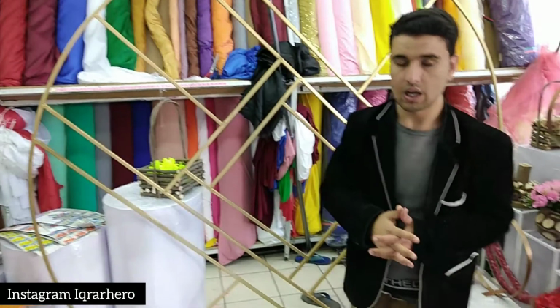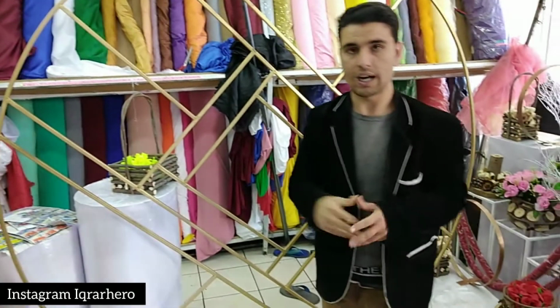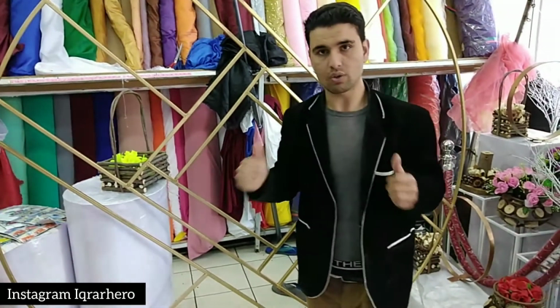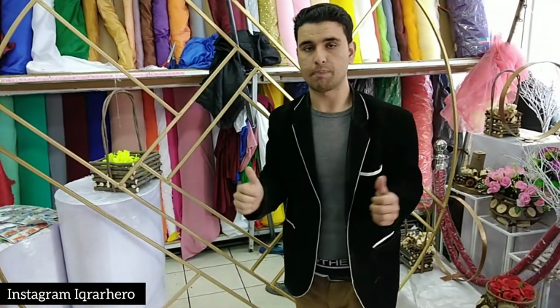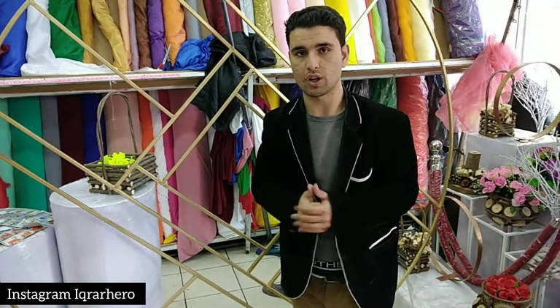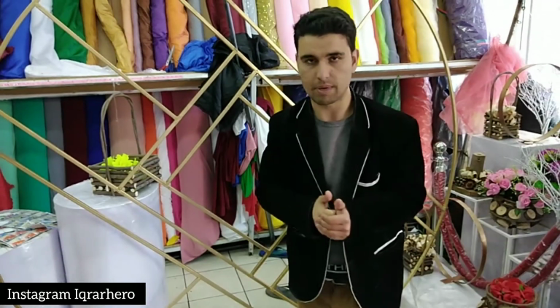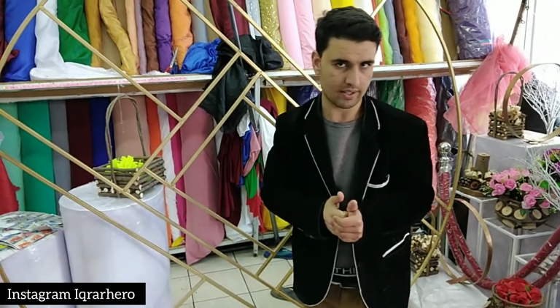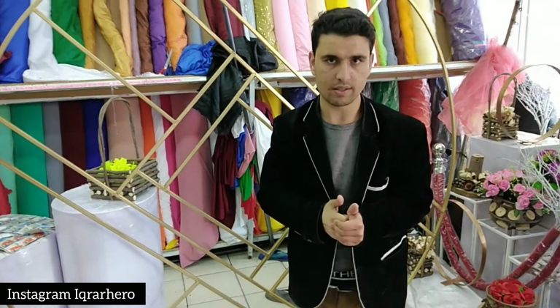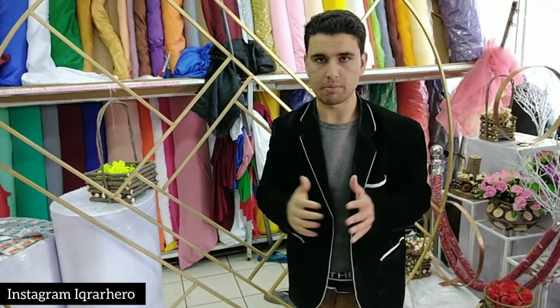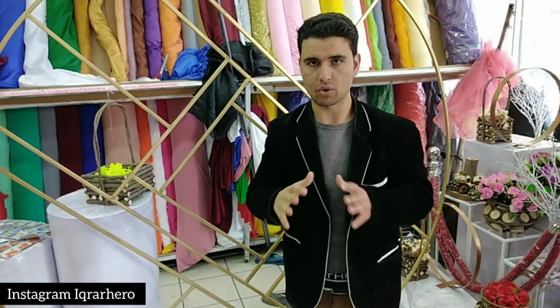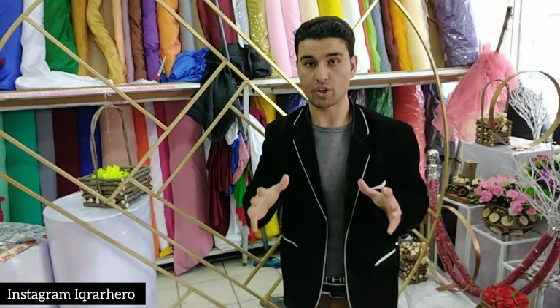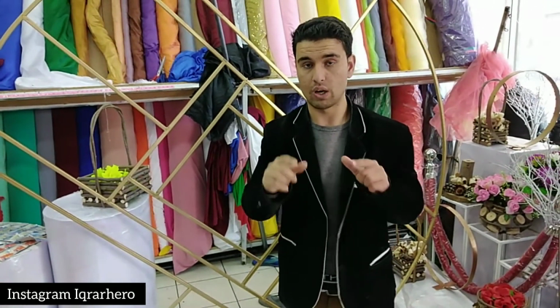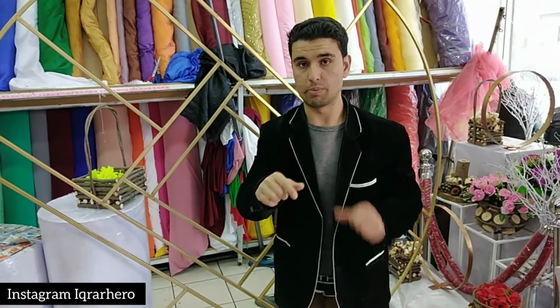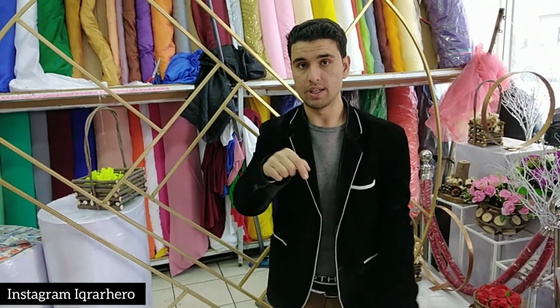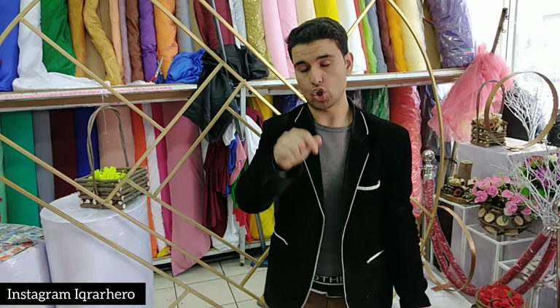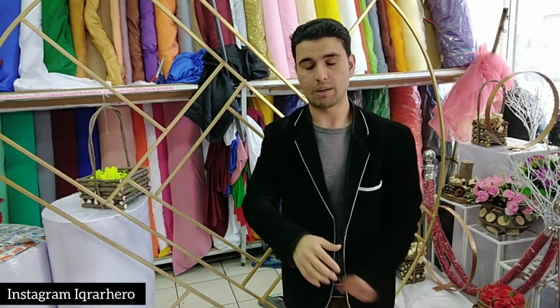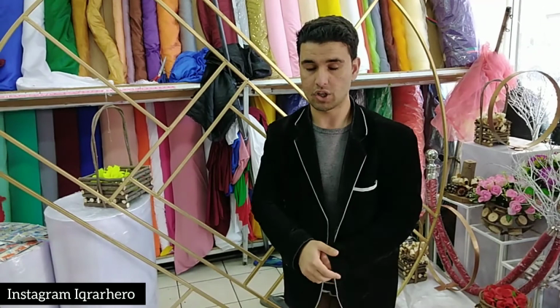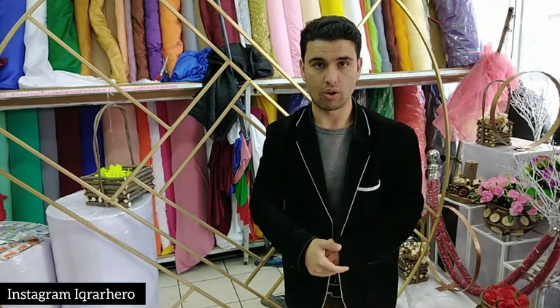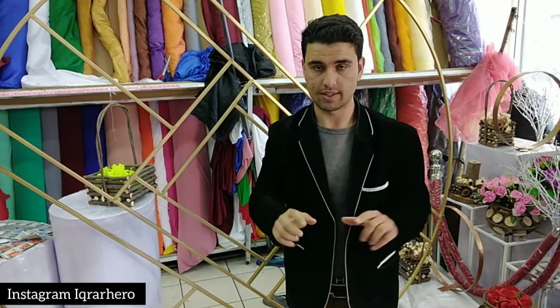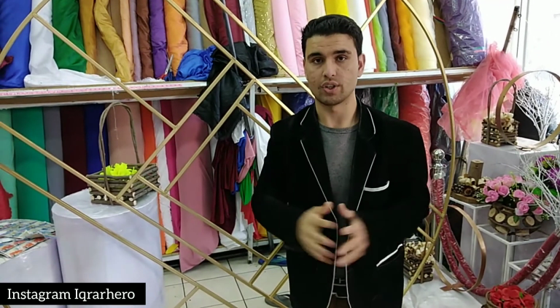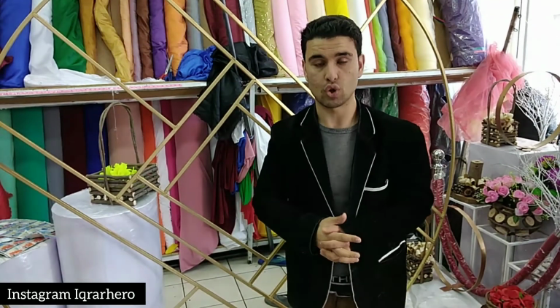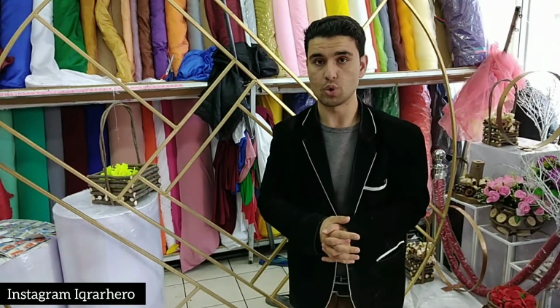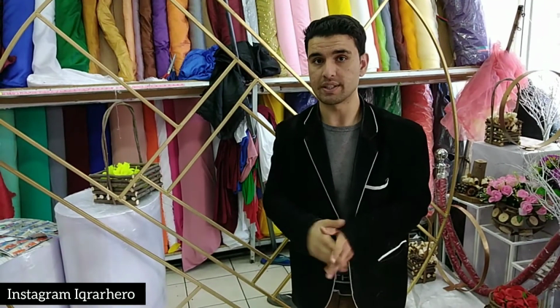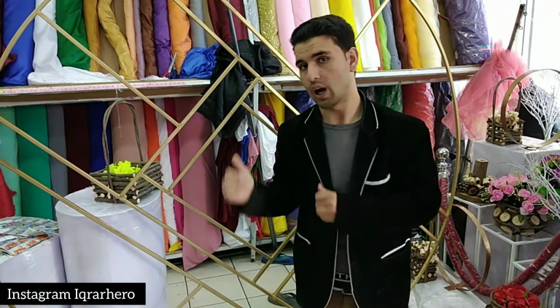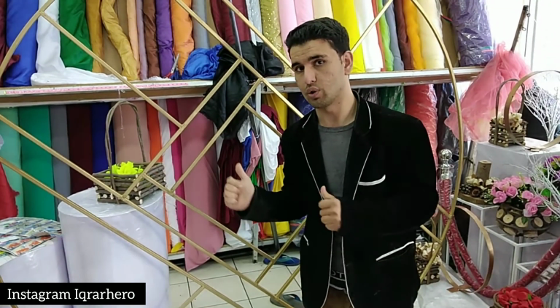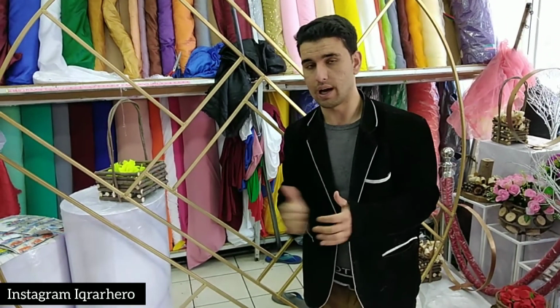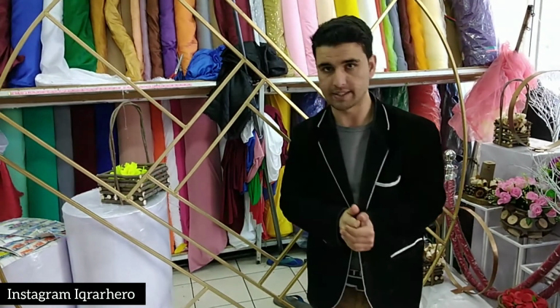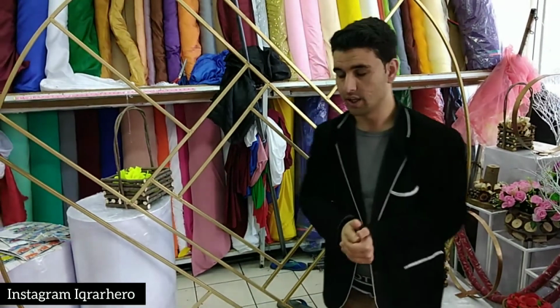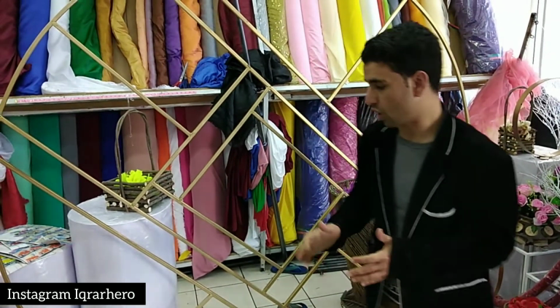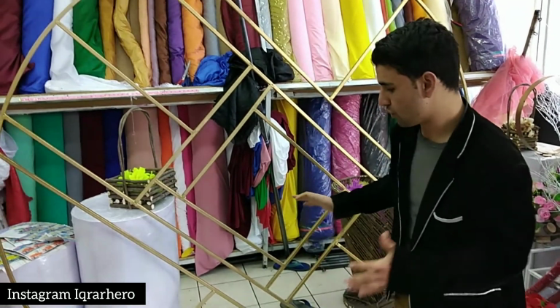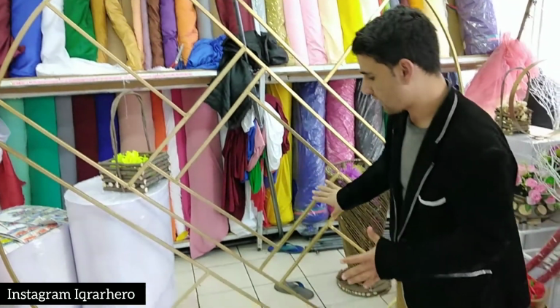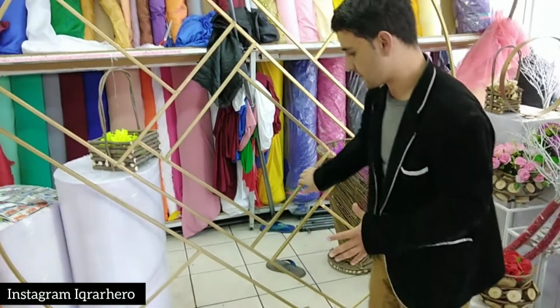I got one picture from another customer who made a setup — I will share that picture in this video so you will see how amazing it's looking.